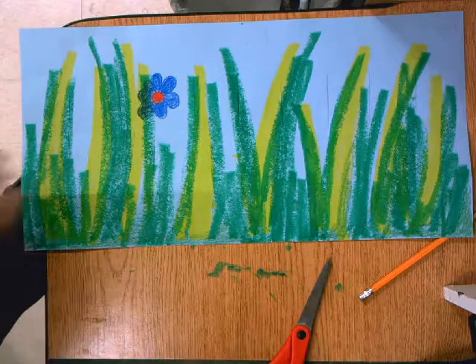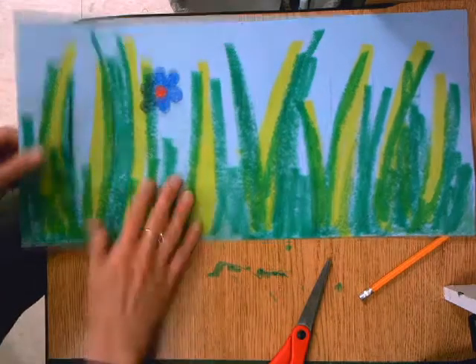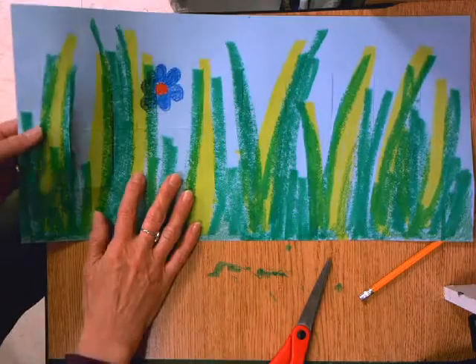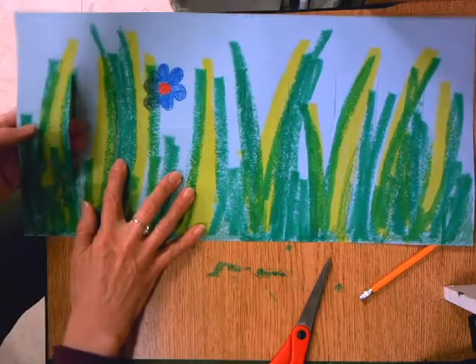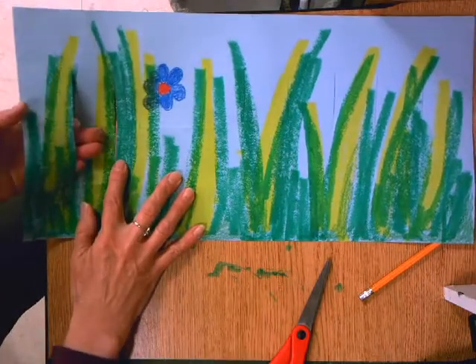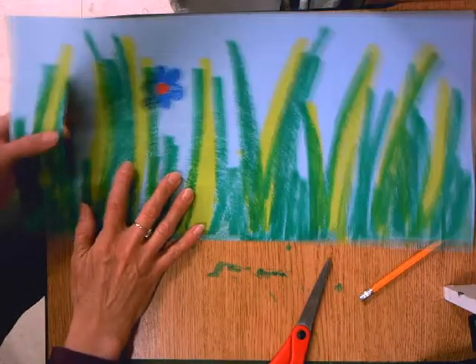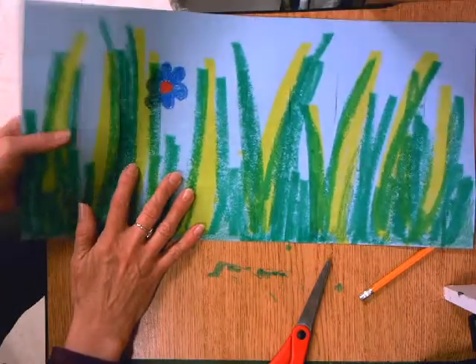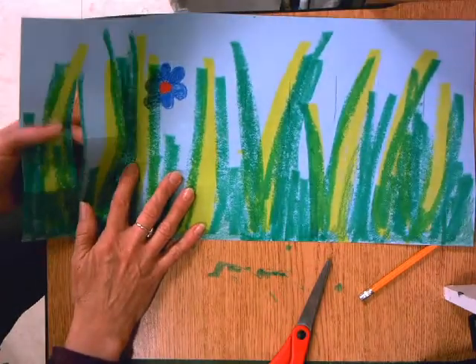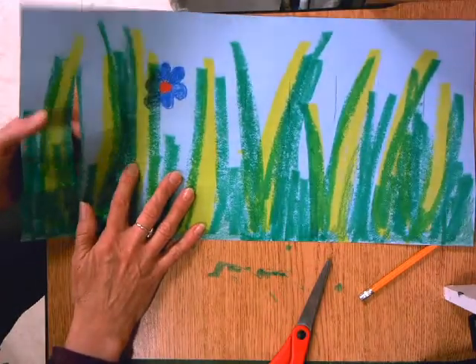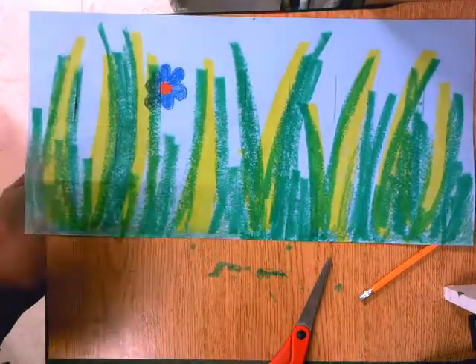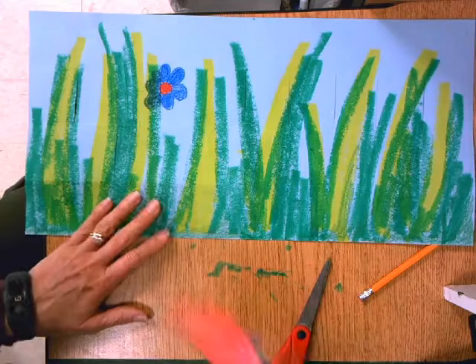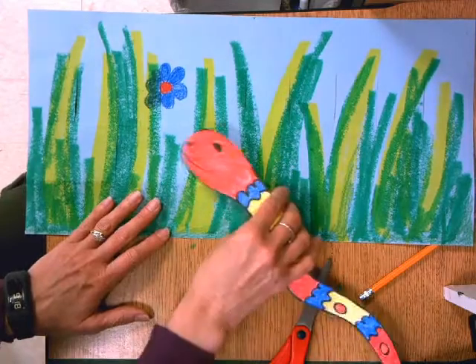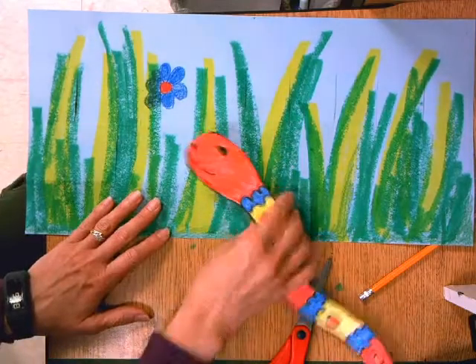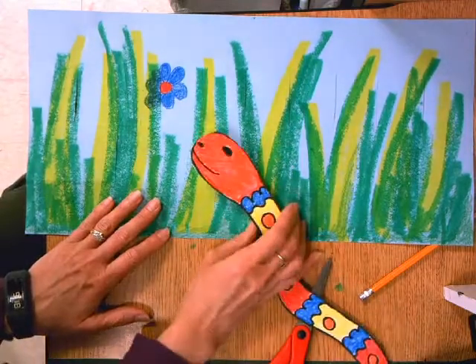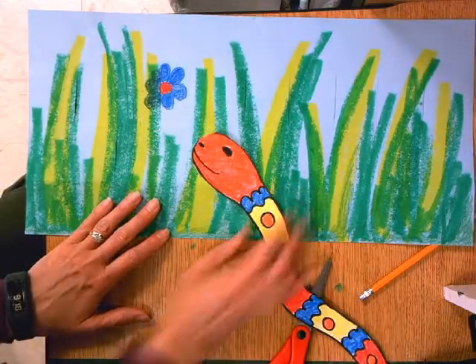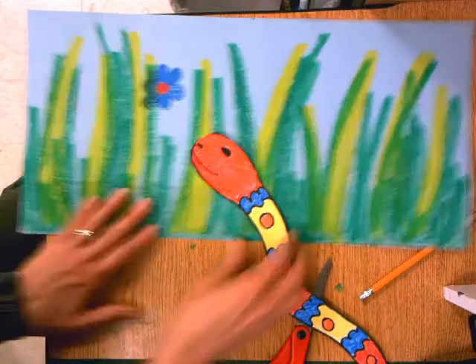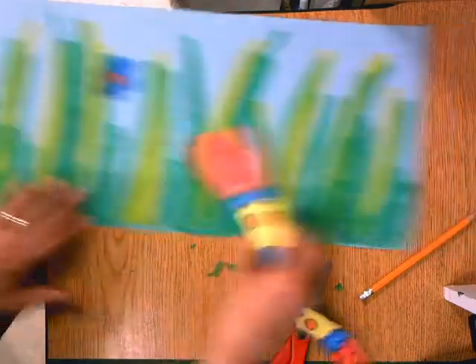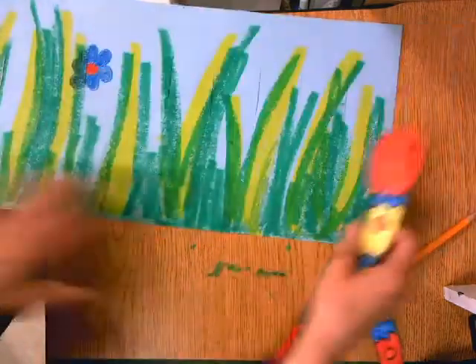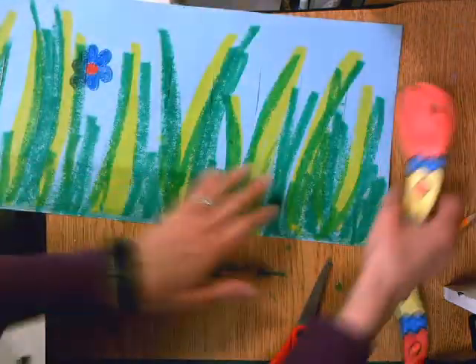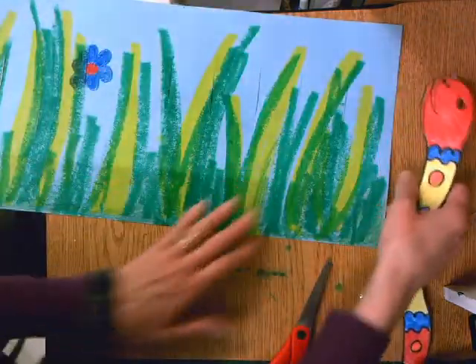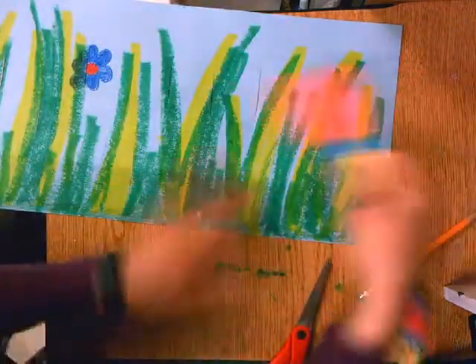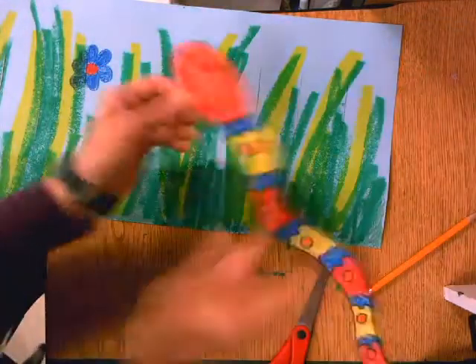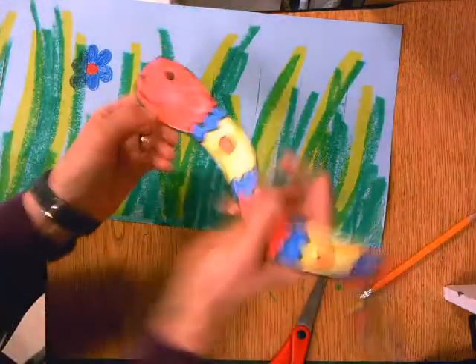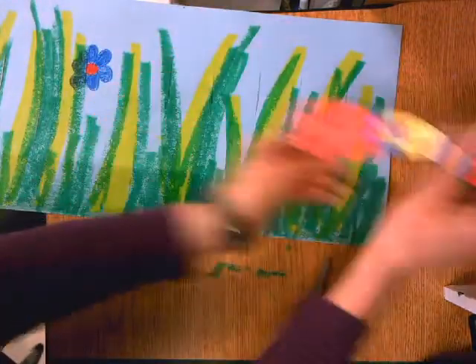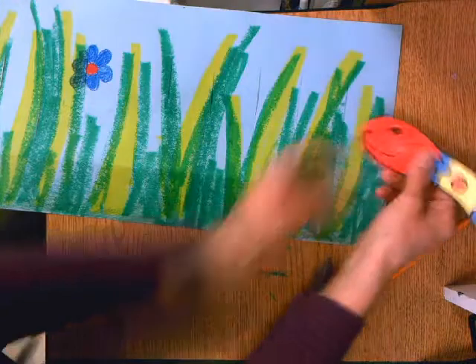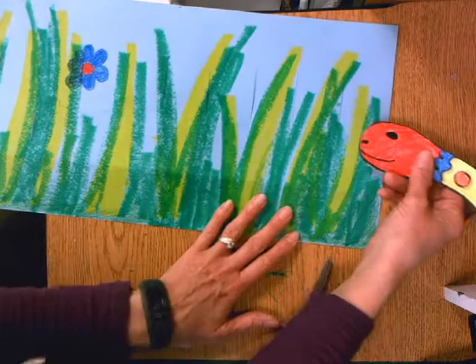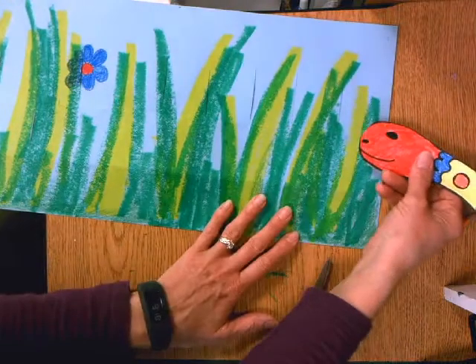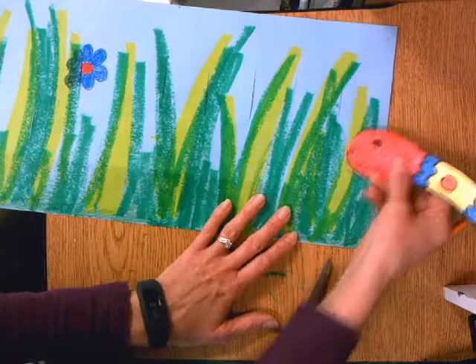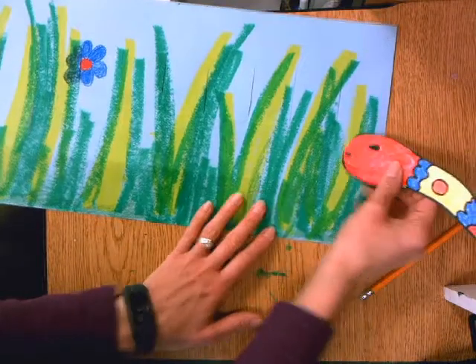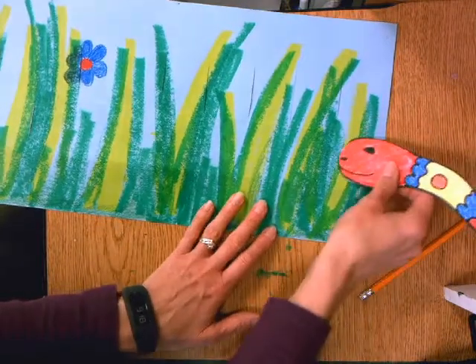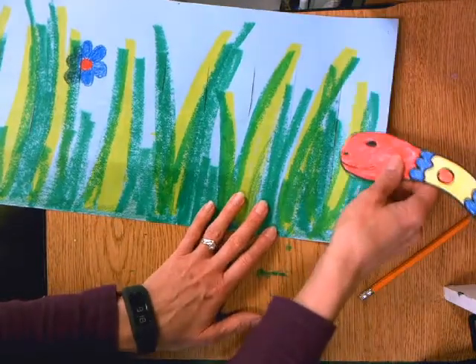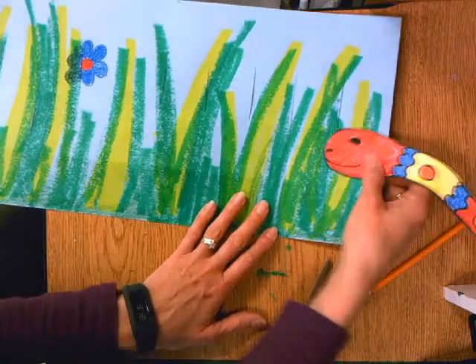Now that we have cut our holes in the grass, now it's time for our snake to go through that grass. I'm going to start with my snake's head and let him slither through.